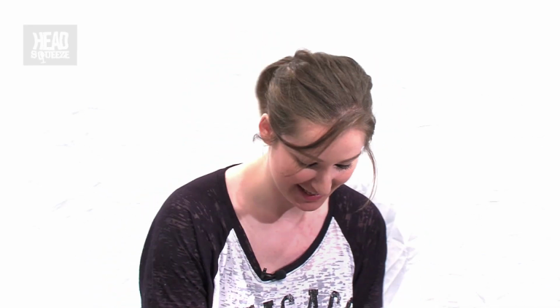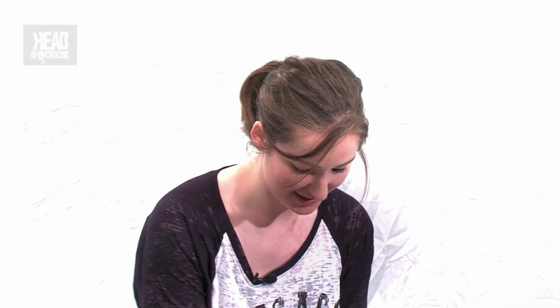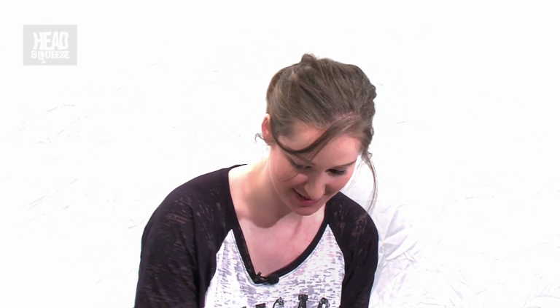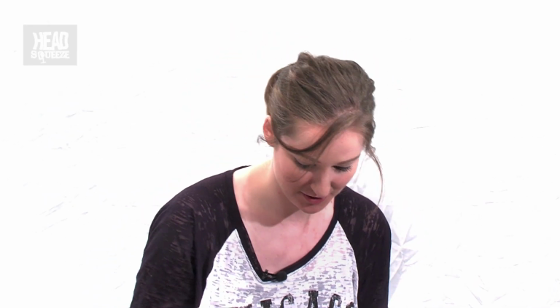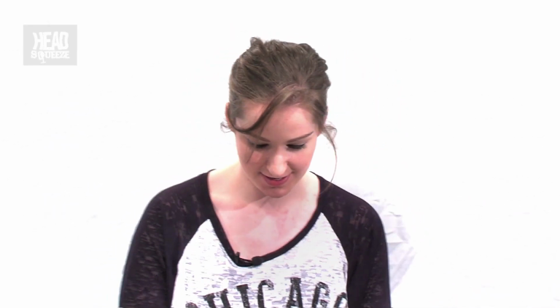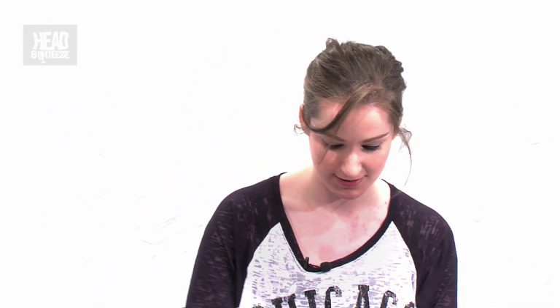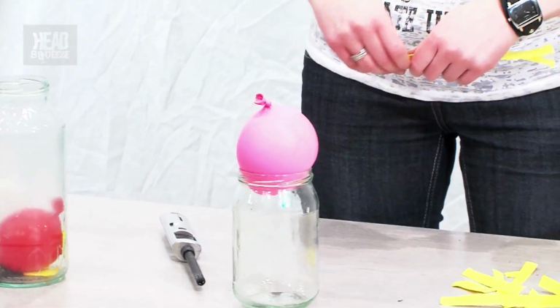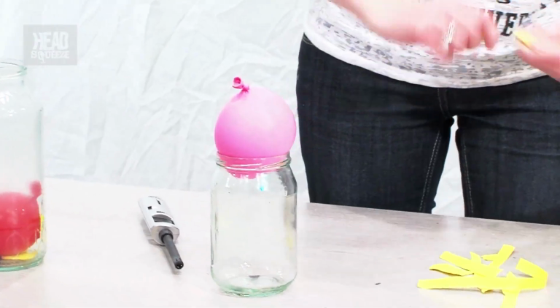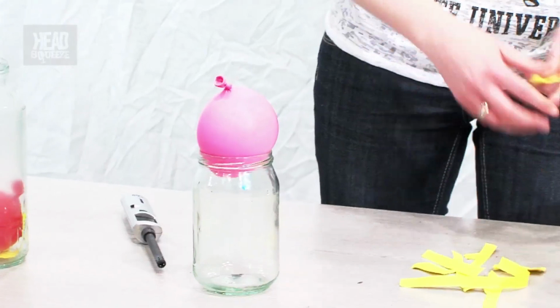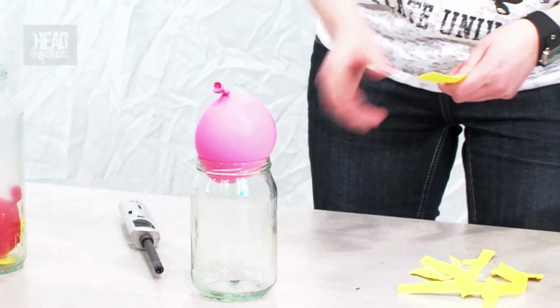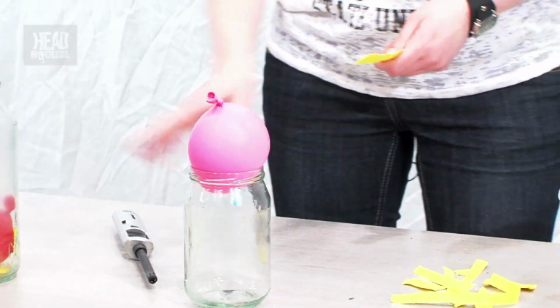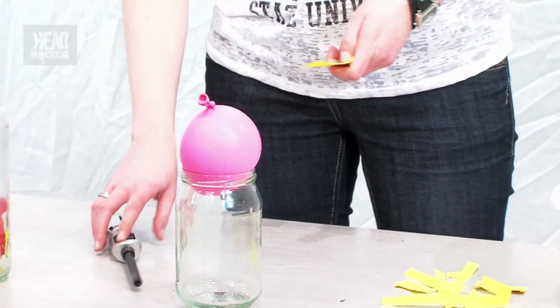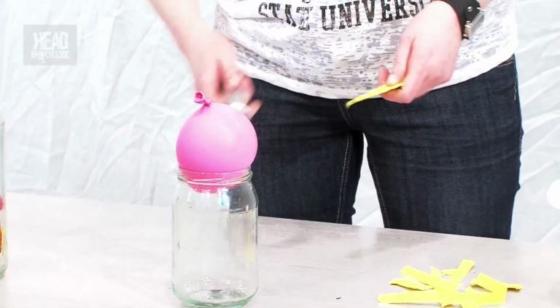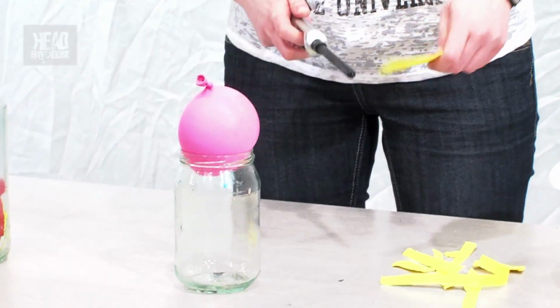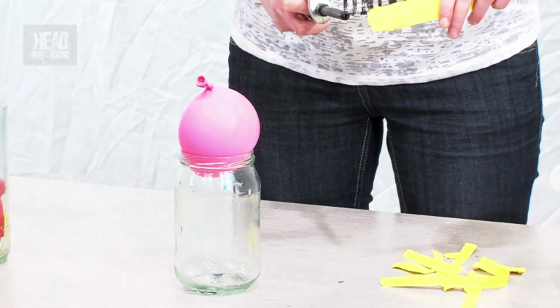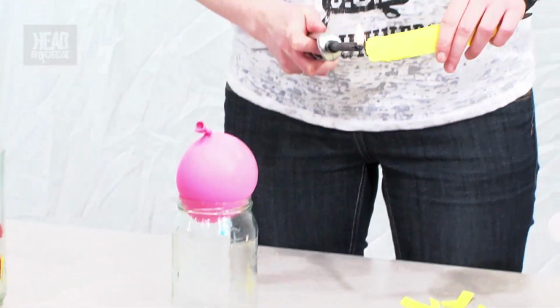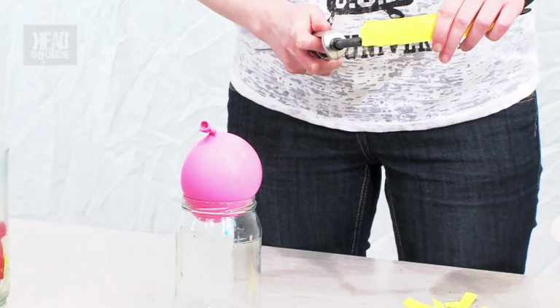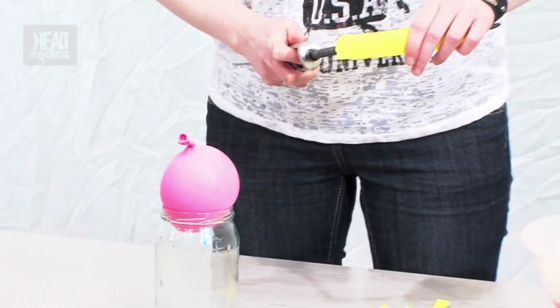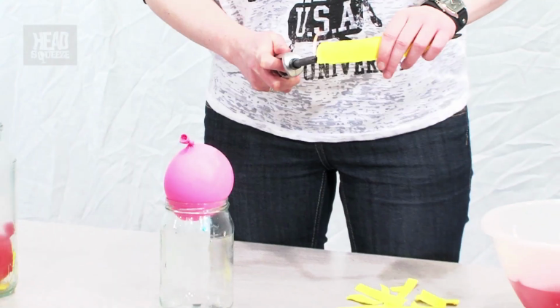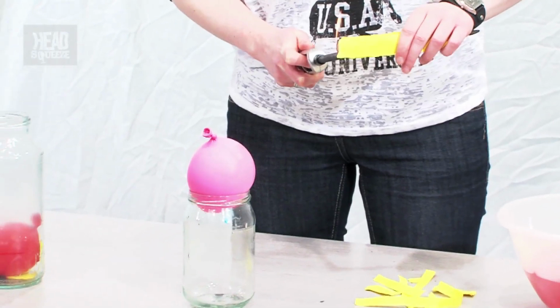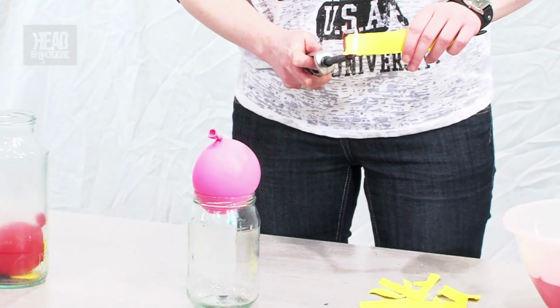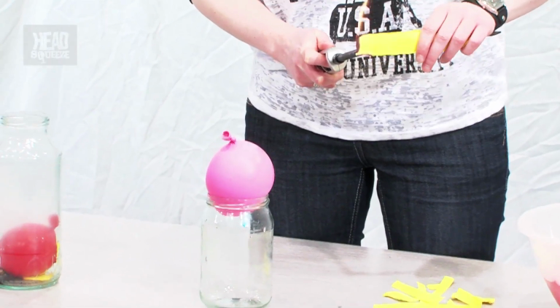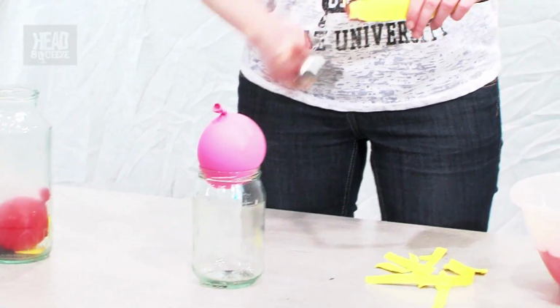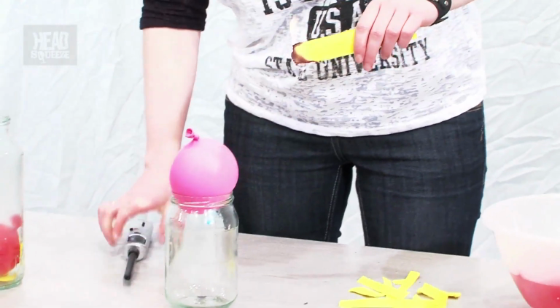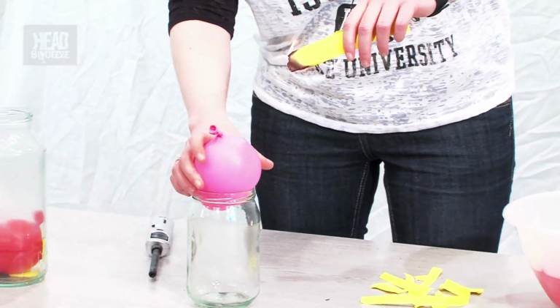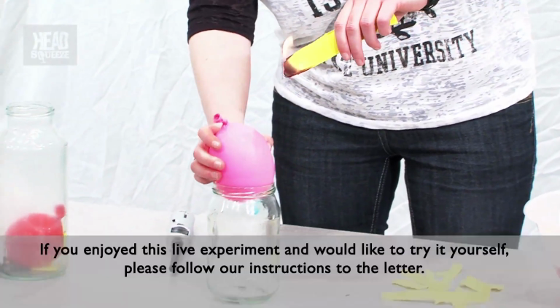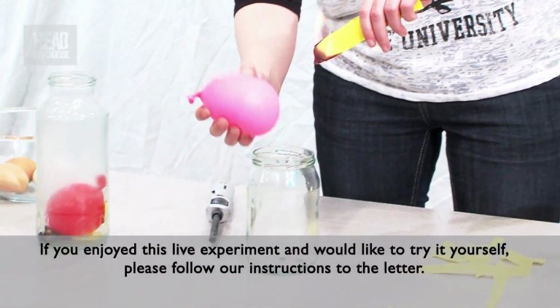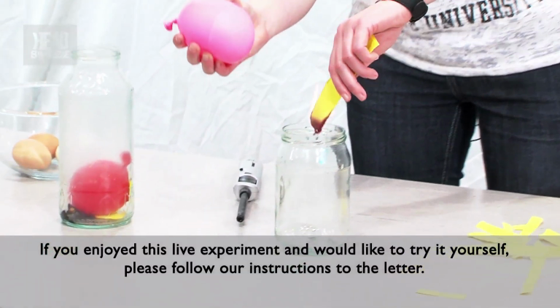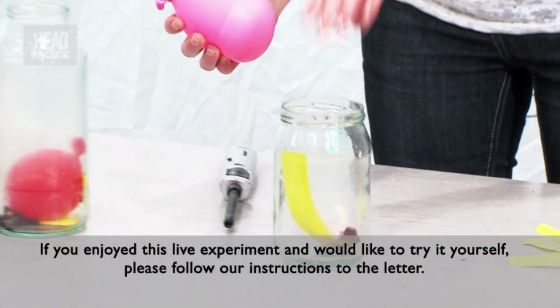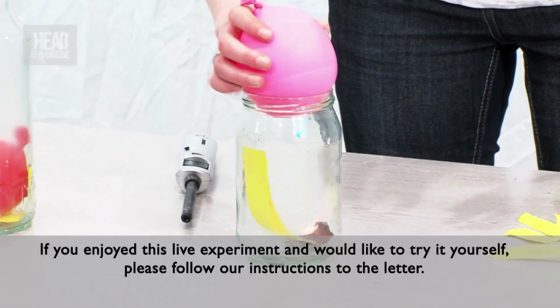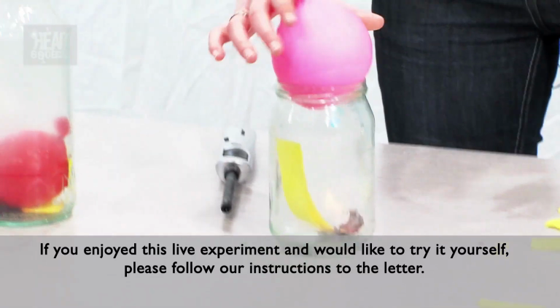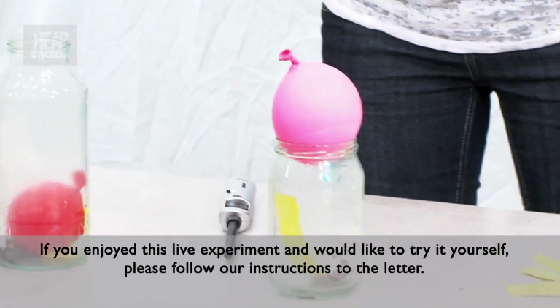Let's have a look — let's do the bigger one. So this is a kind of wider glass jar; that one was a lot taller. Light some fire. In we go, replace on top.